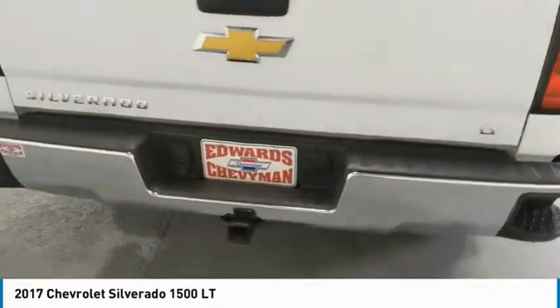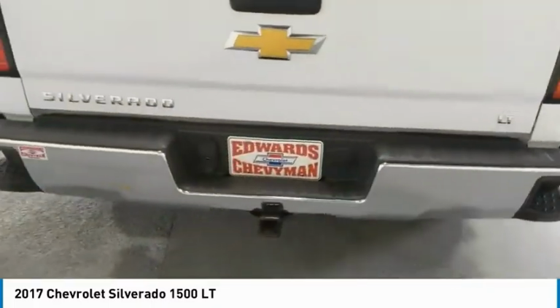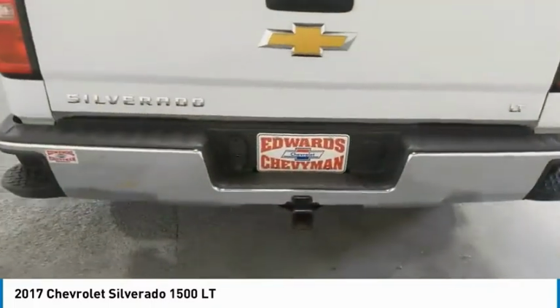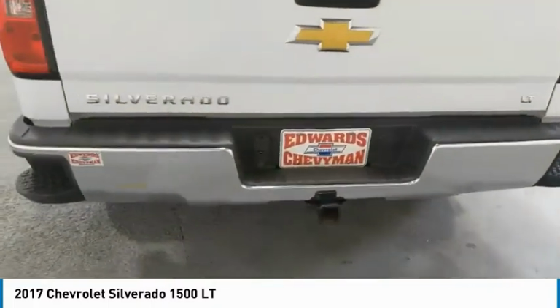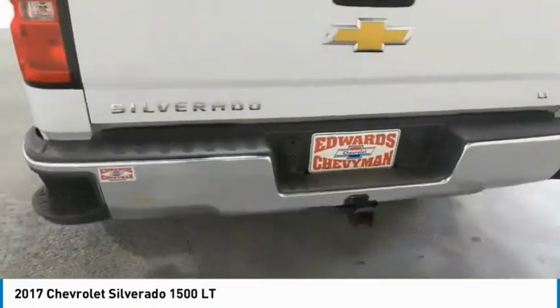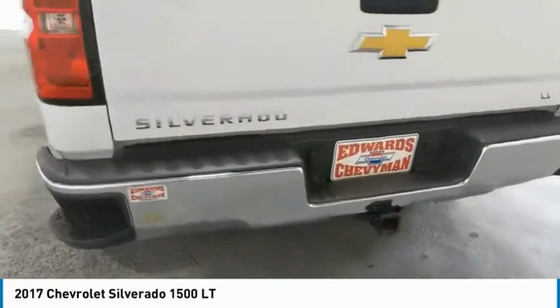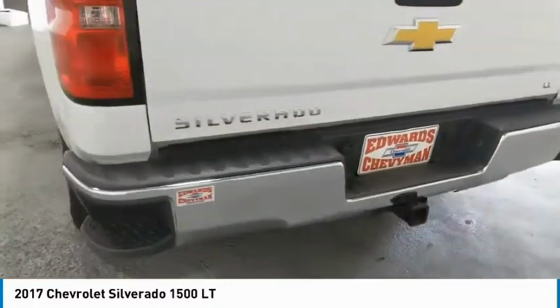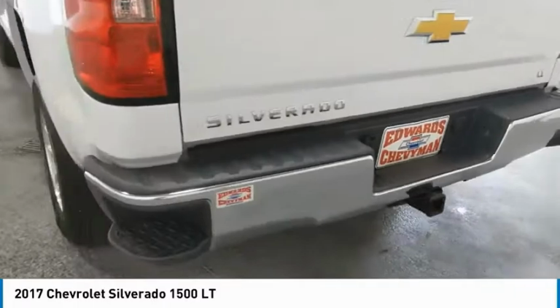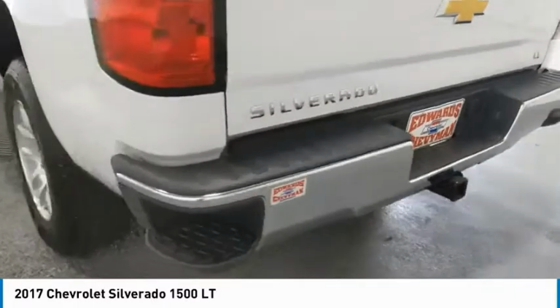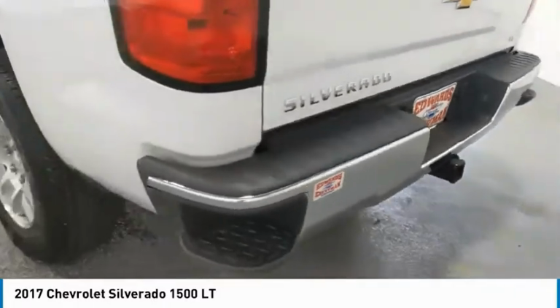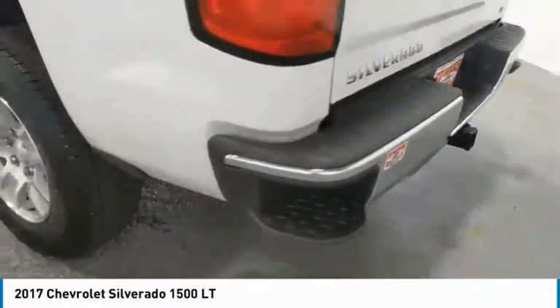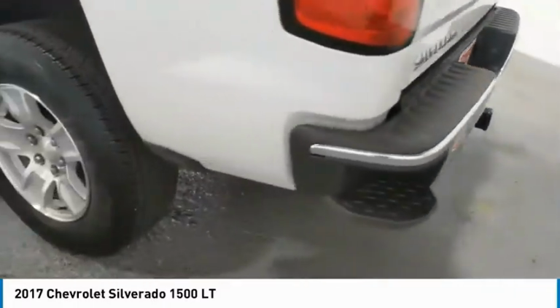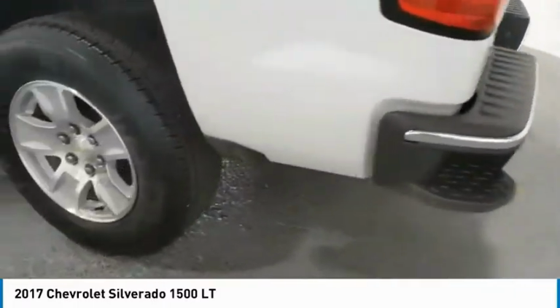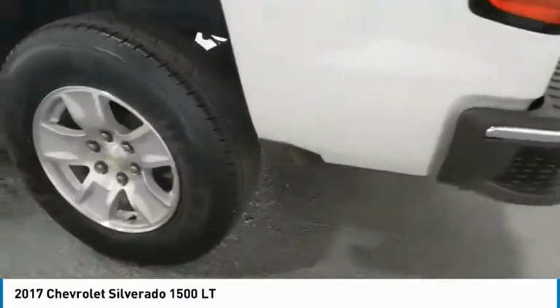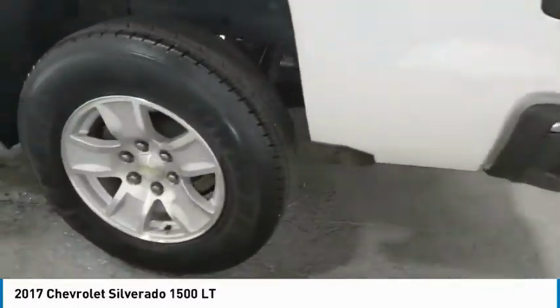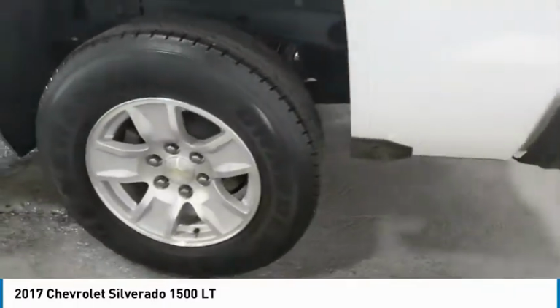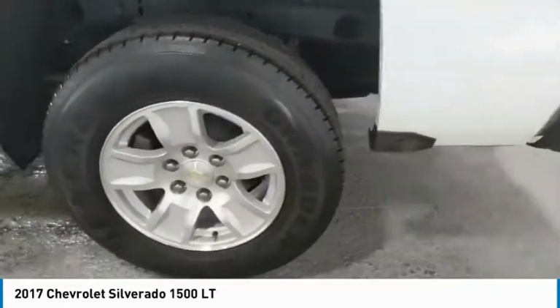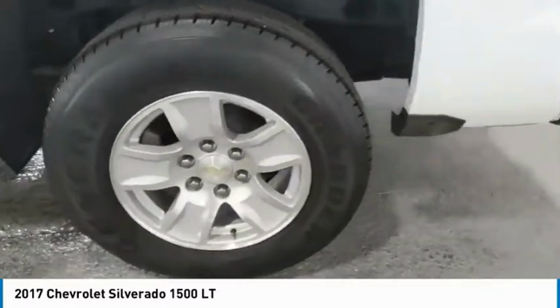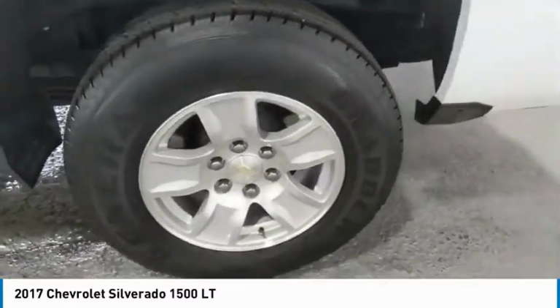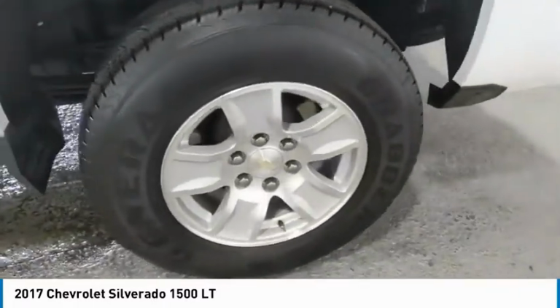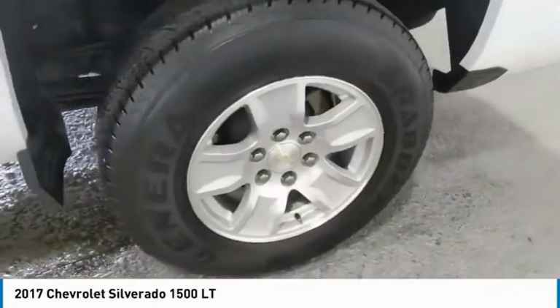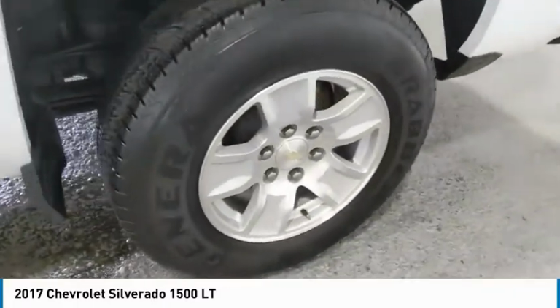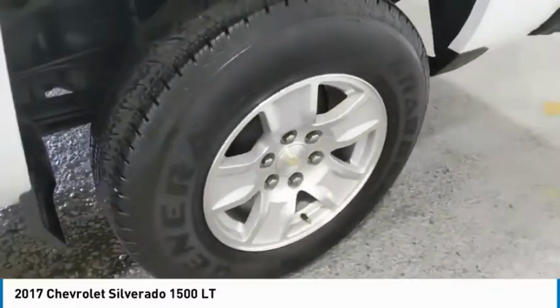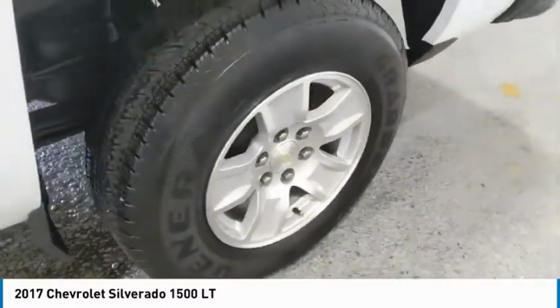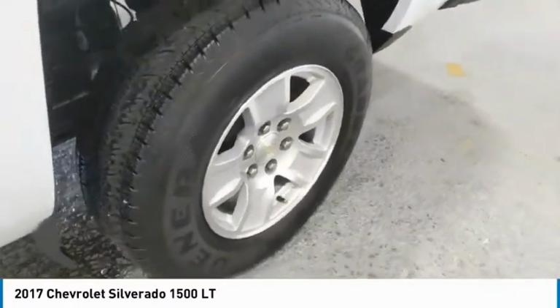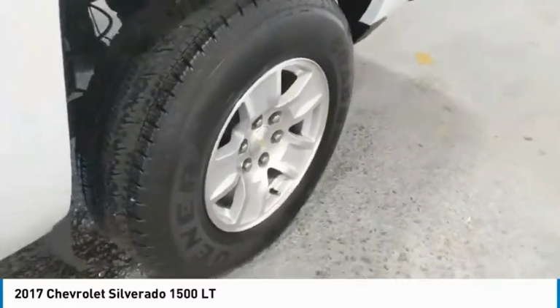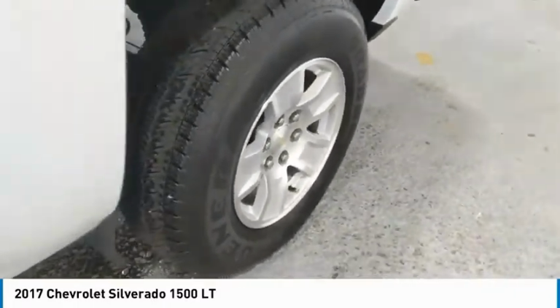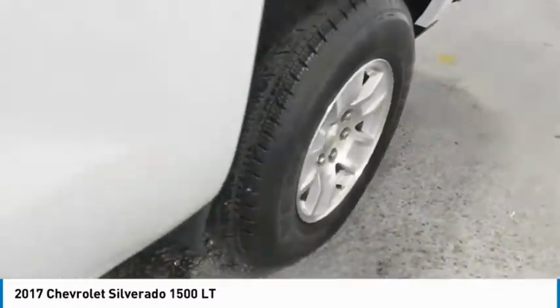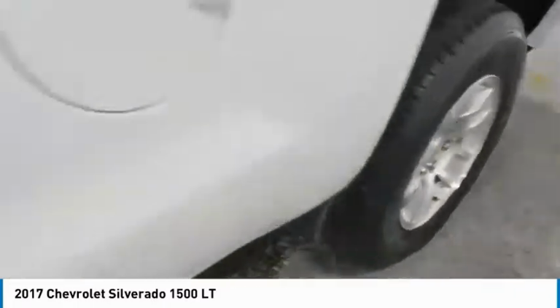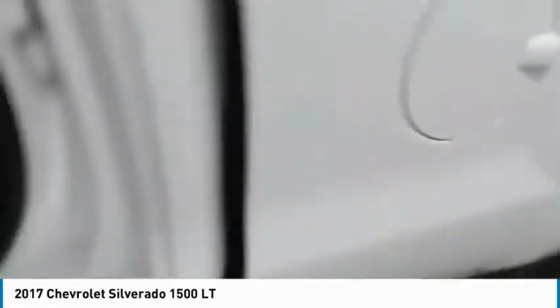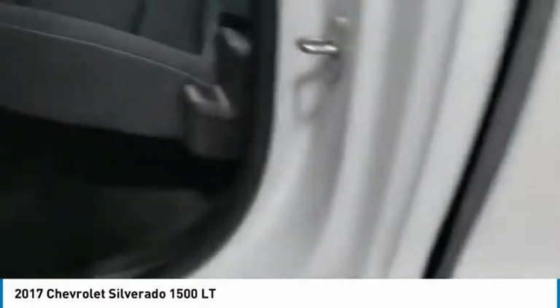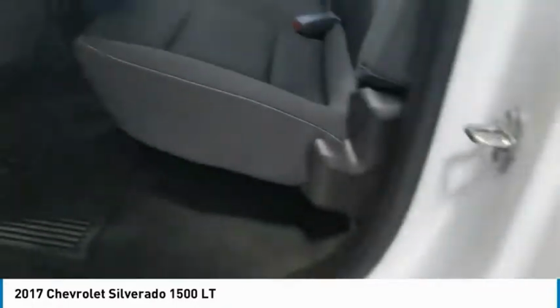Aluminum wheels, heated side mirrors, traction control, daytime running lights, remote keyless entry, mirror memory.